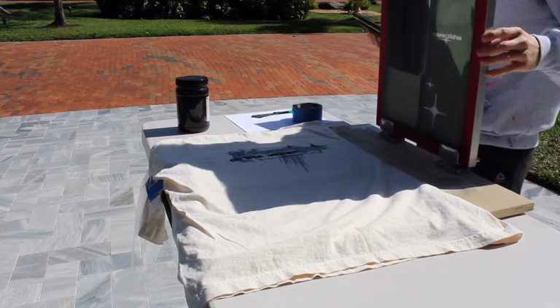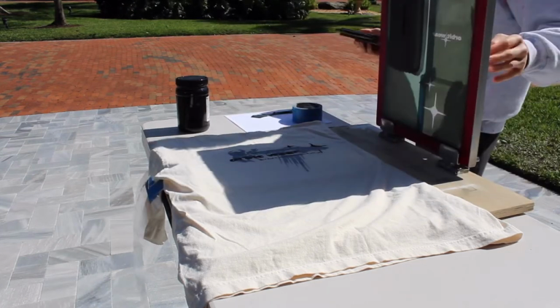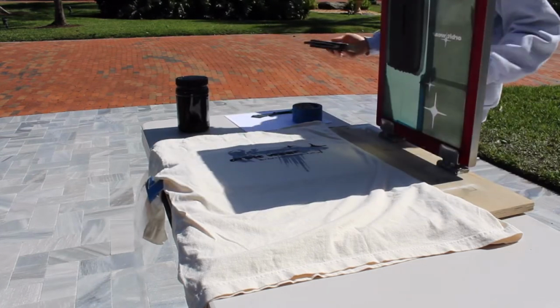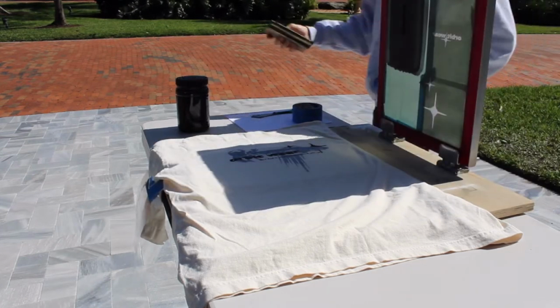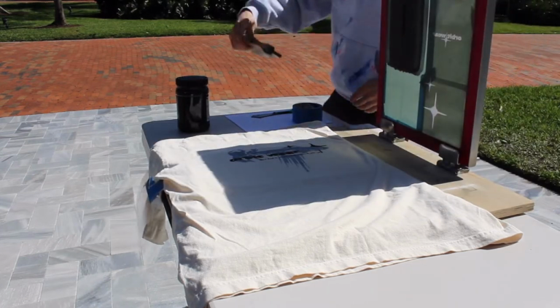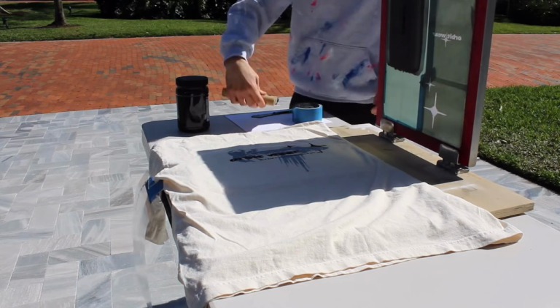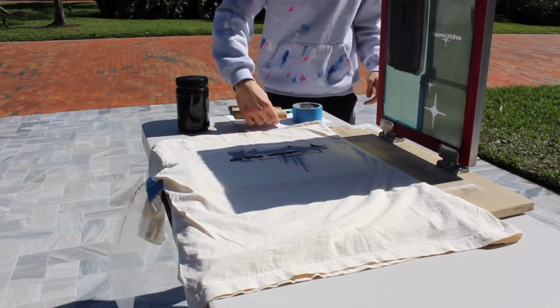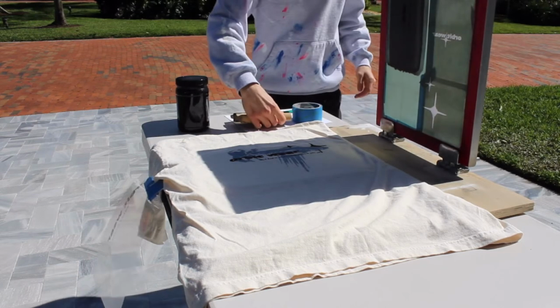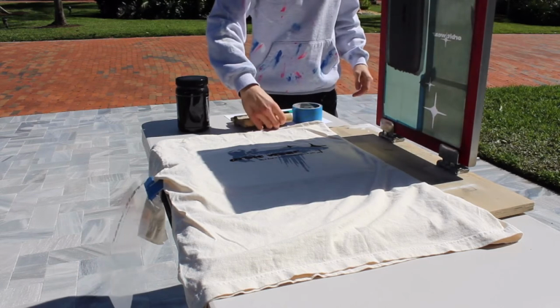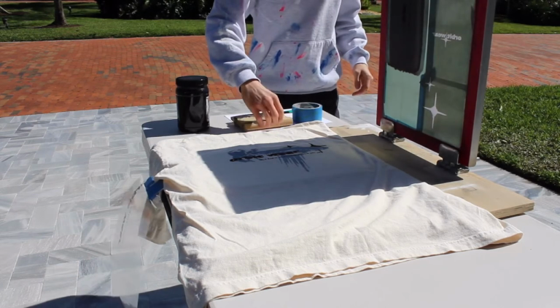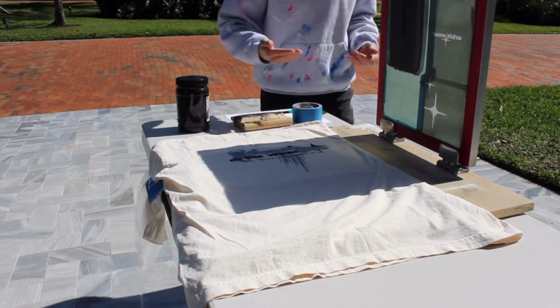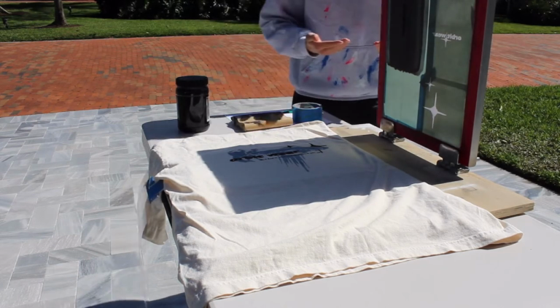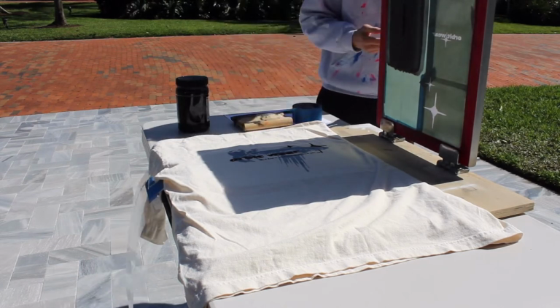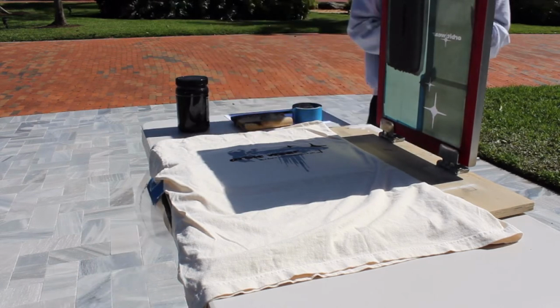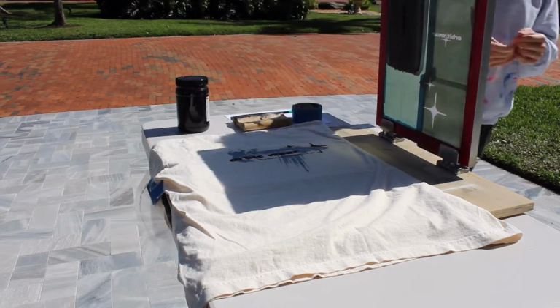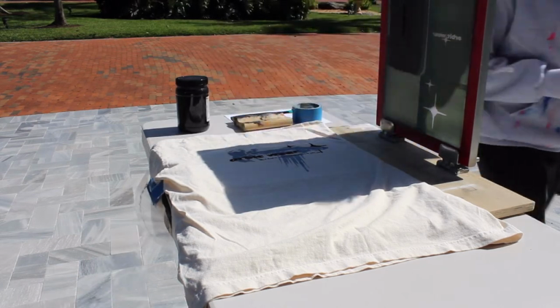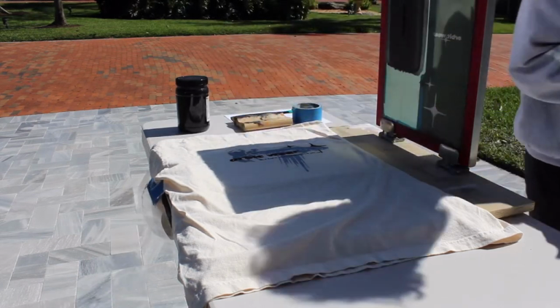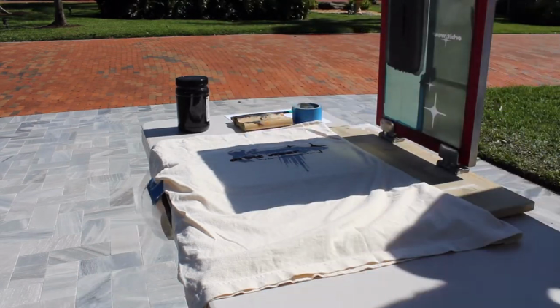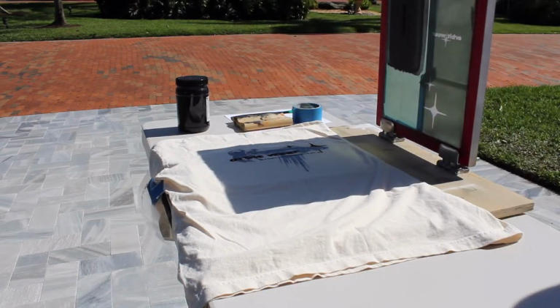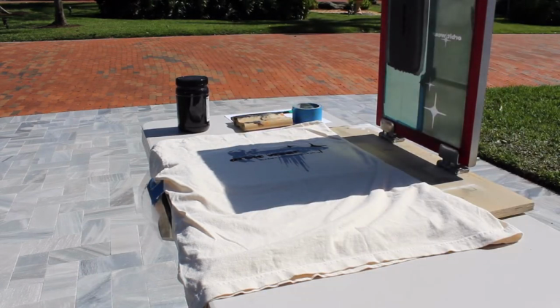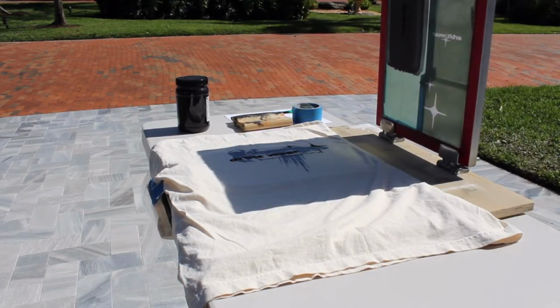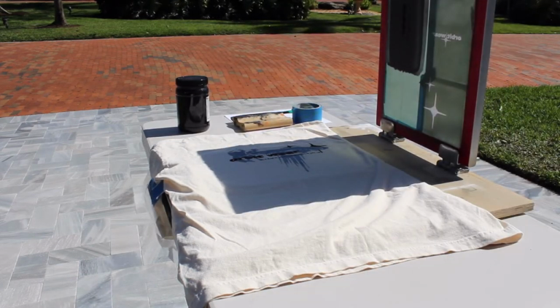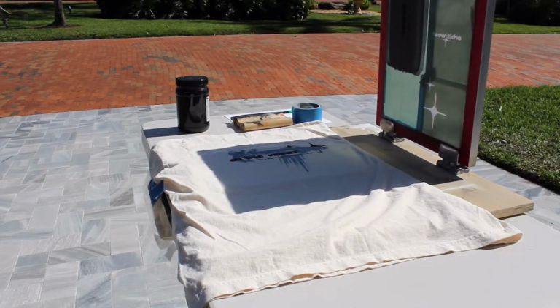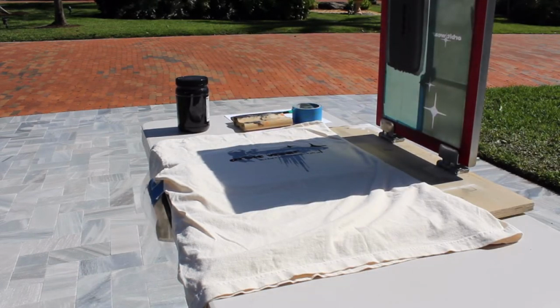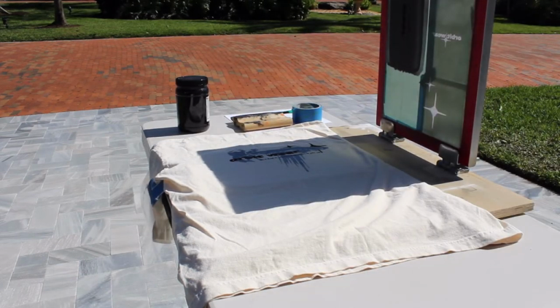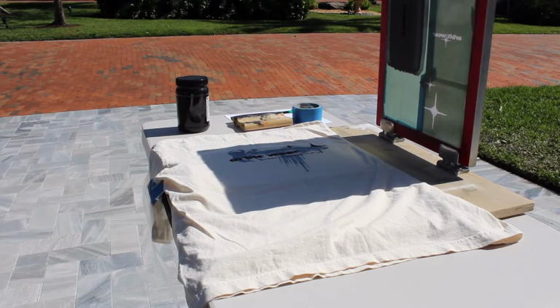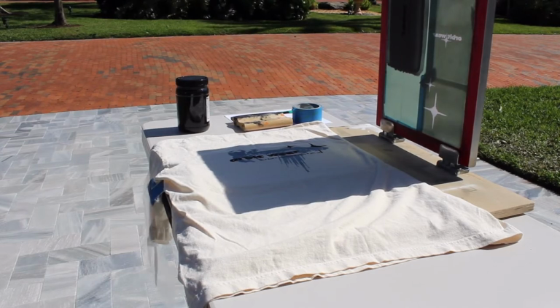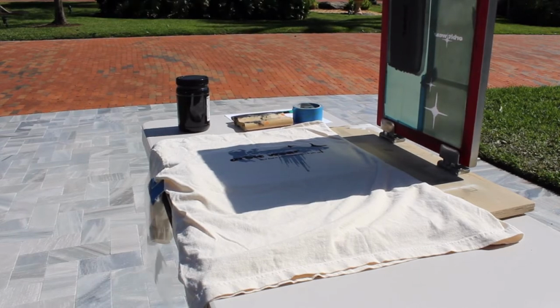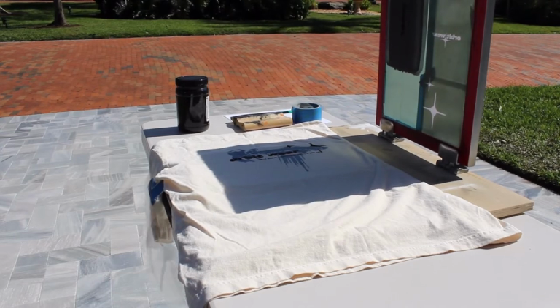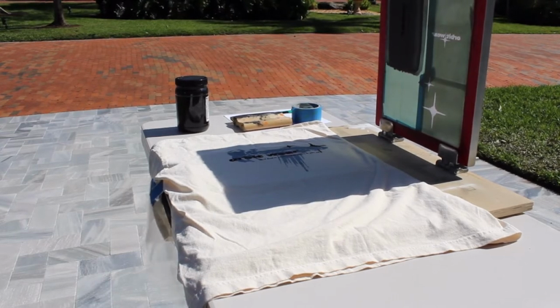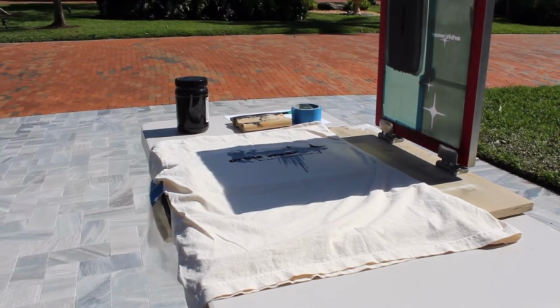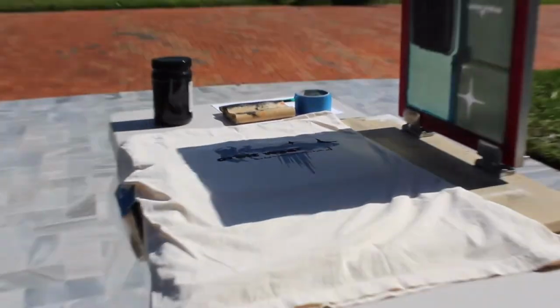Right there you can see after I printed that t-shirt, I flooded the screen one last time until I'm ready to go print one more time.